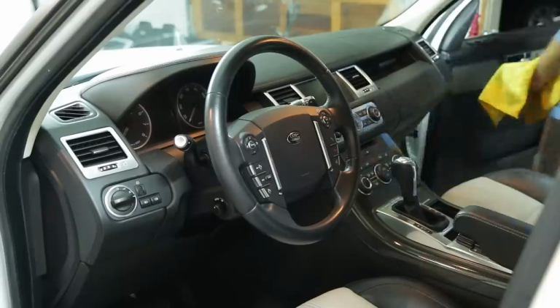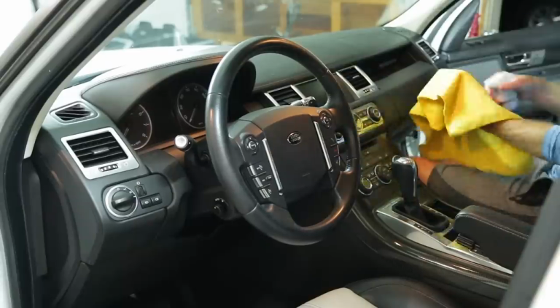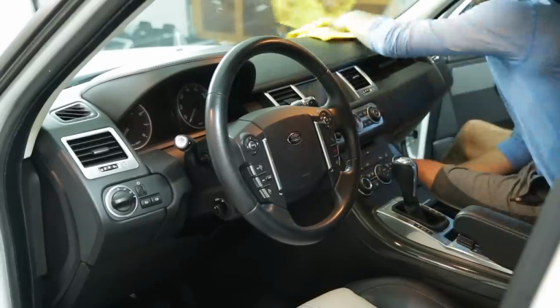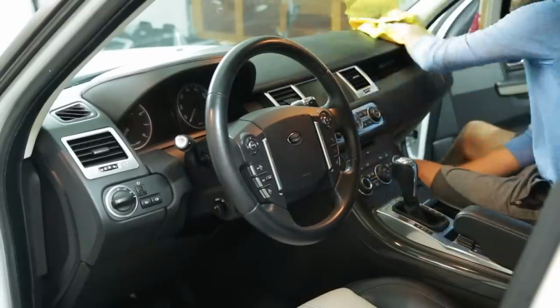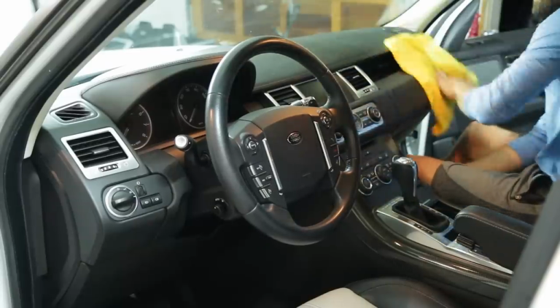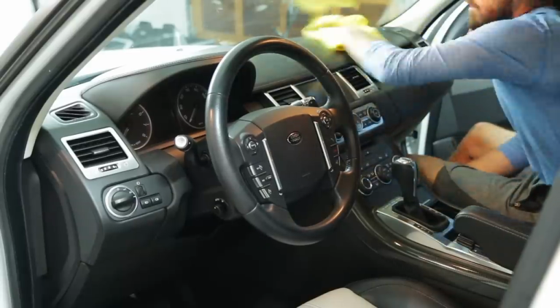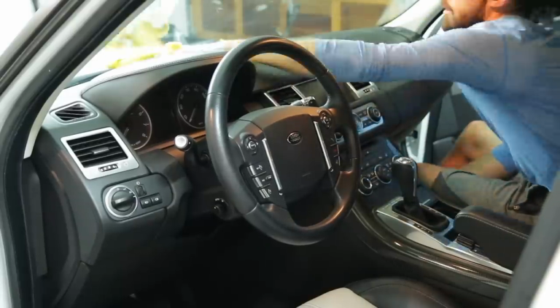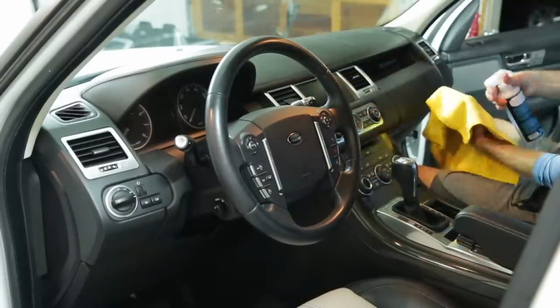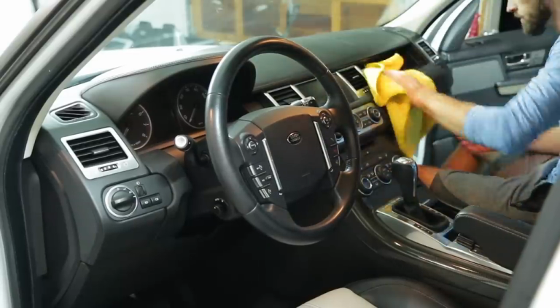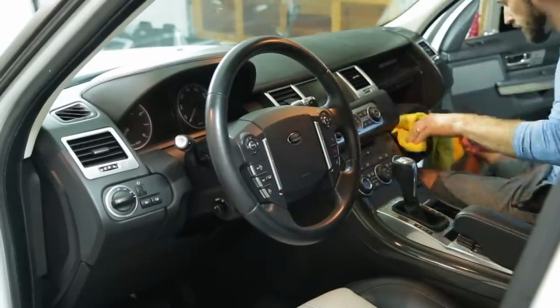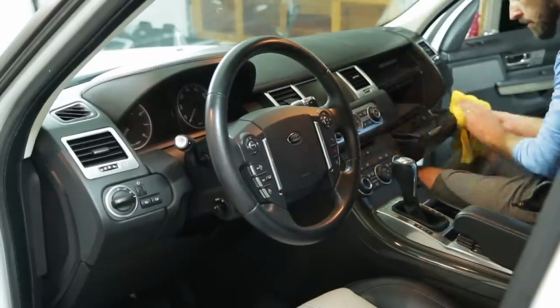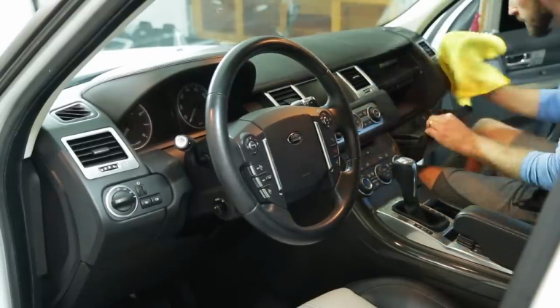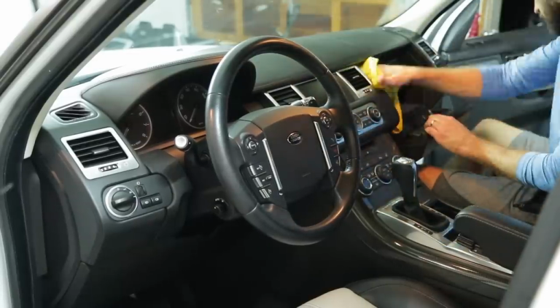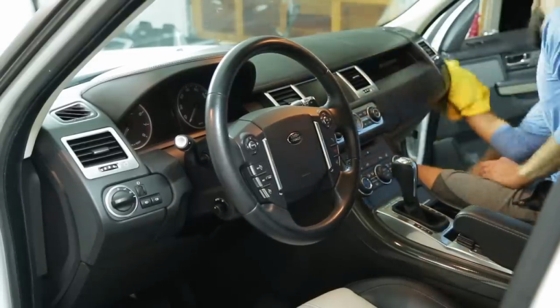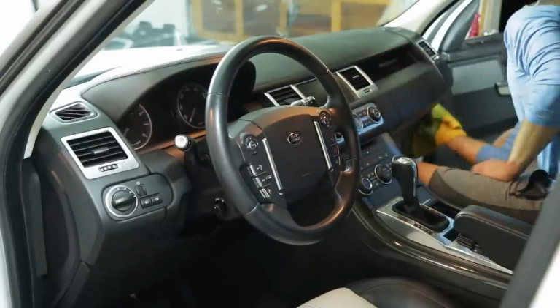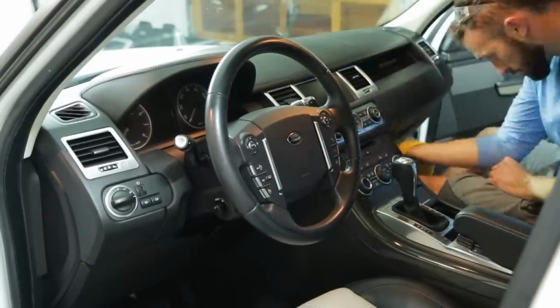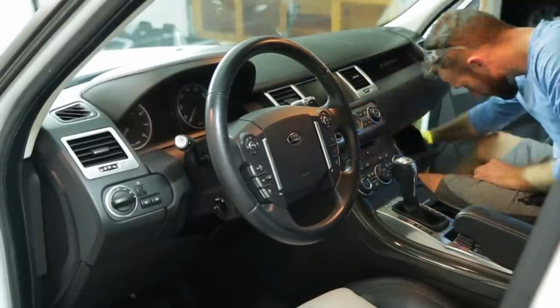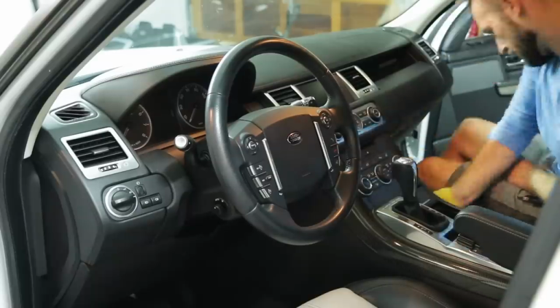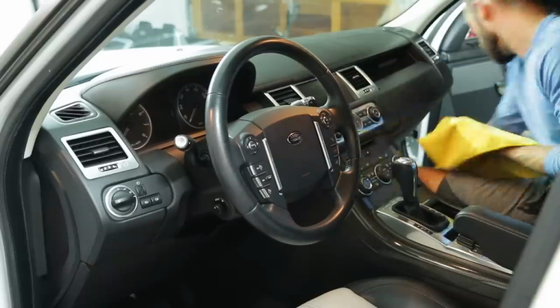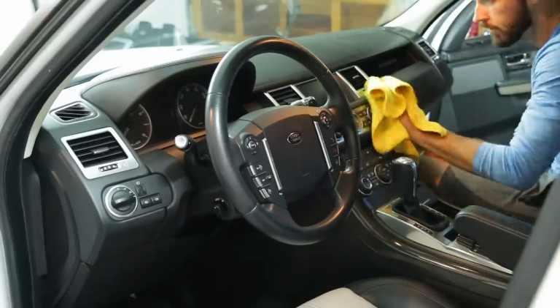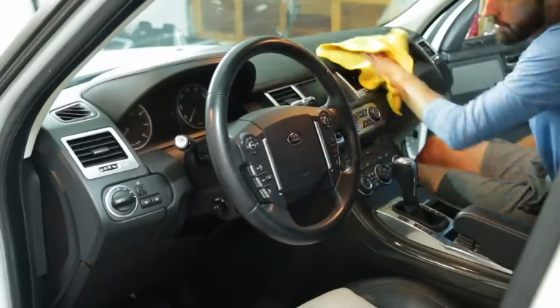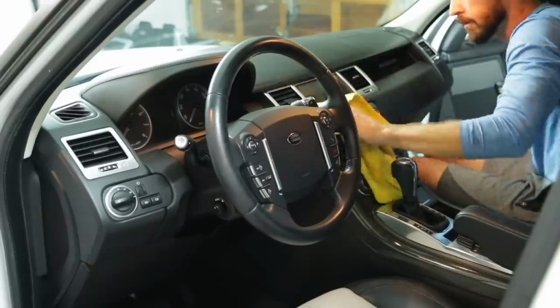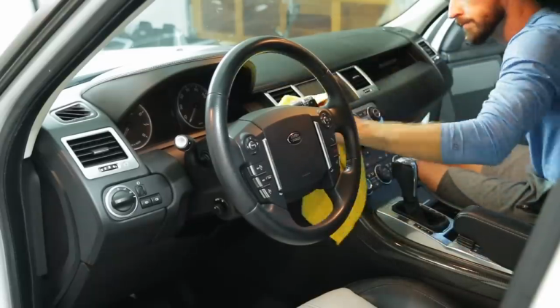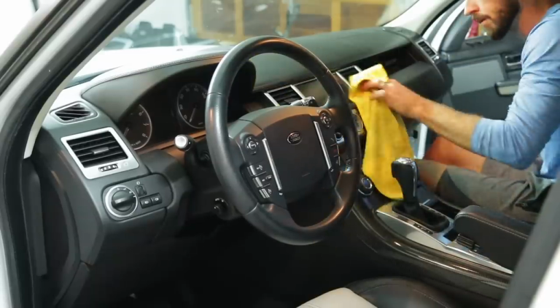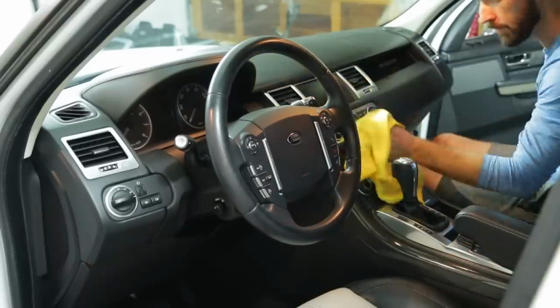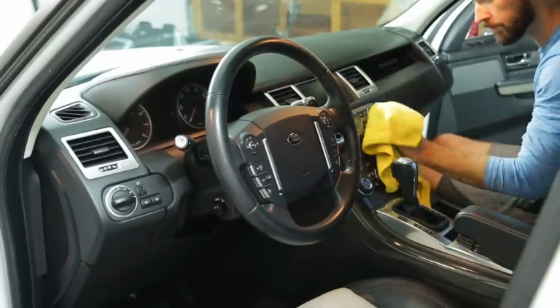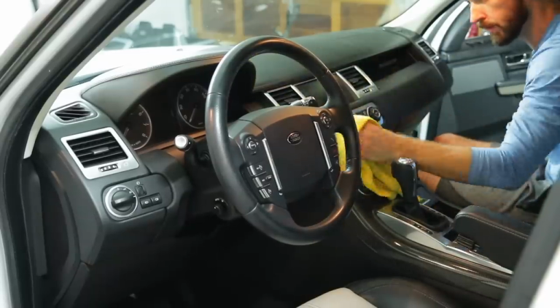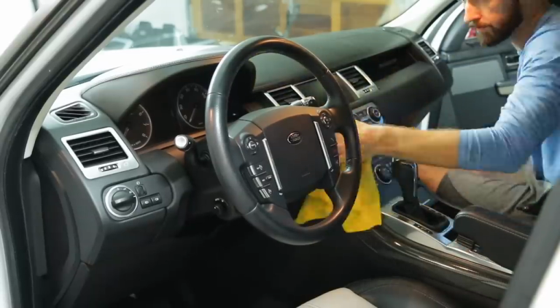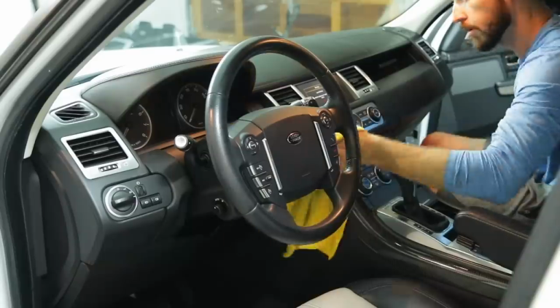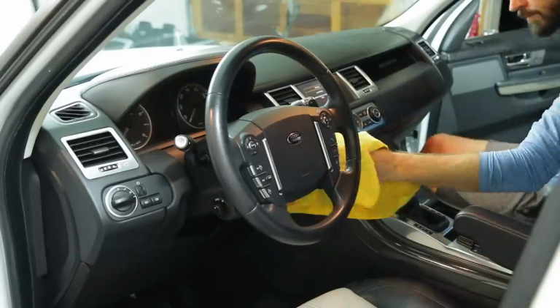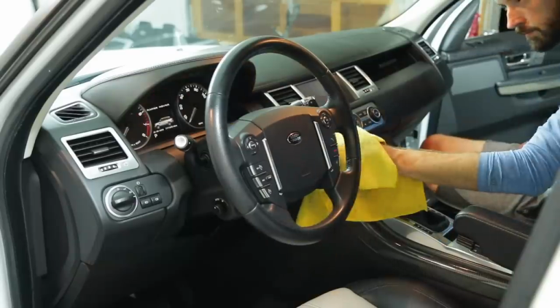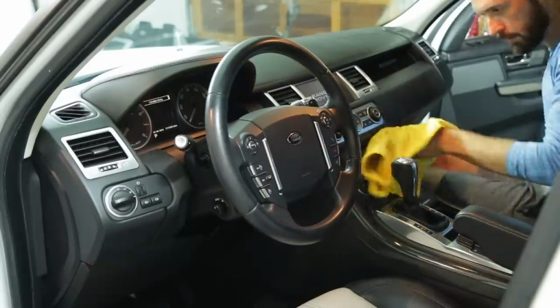For any interior plastic panels including the dash, I'm using Chemical Guys Silk and Shine to wipe everything down. Like I mentioned, it gives a nice luster, has that new car smell, and has UV protection to hopefully keep everything from fading over time.